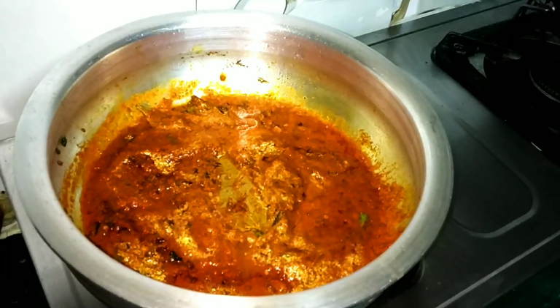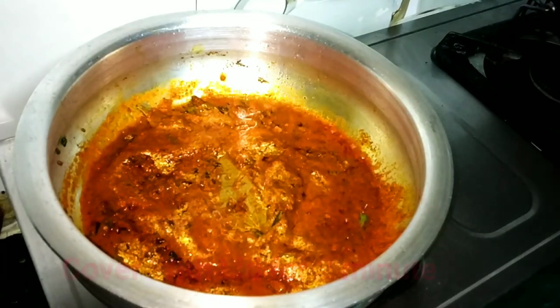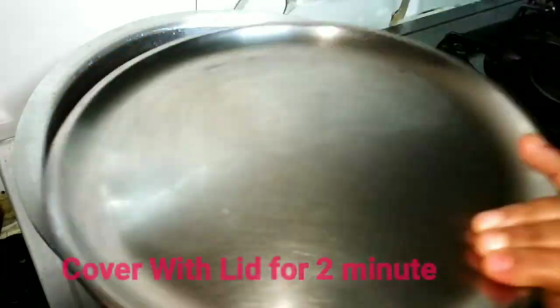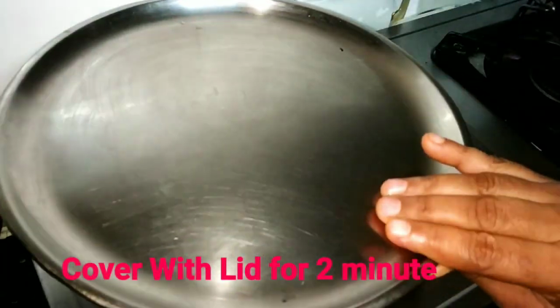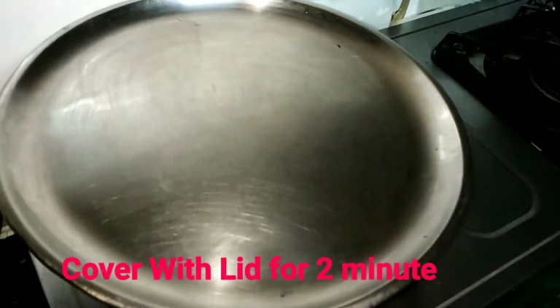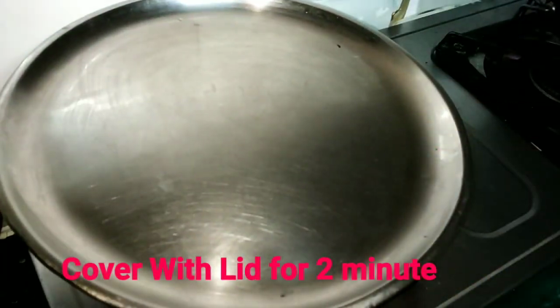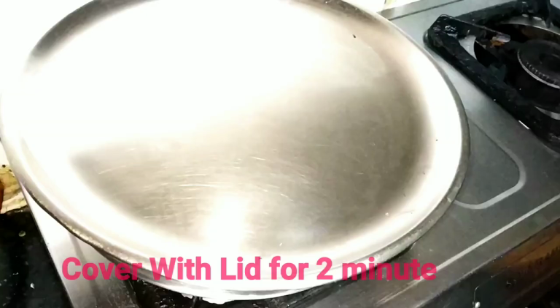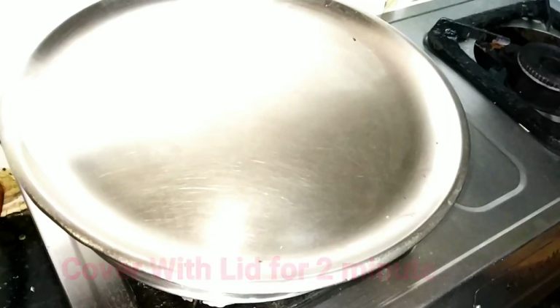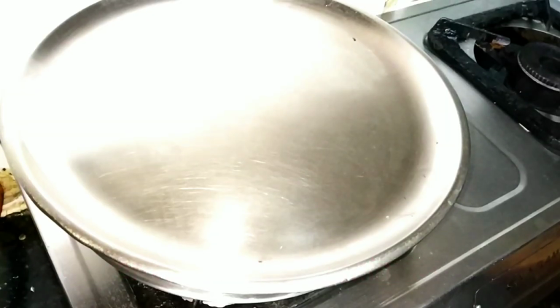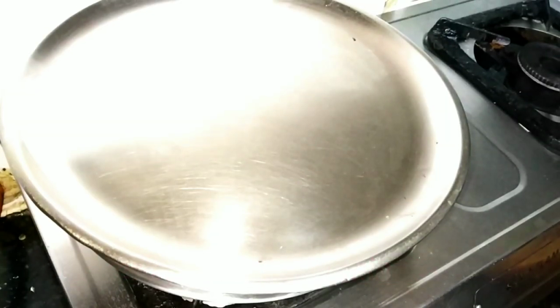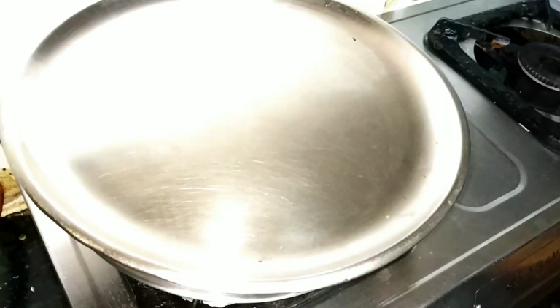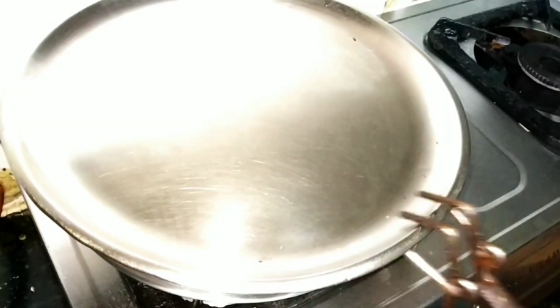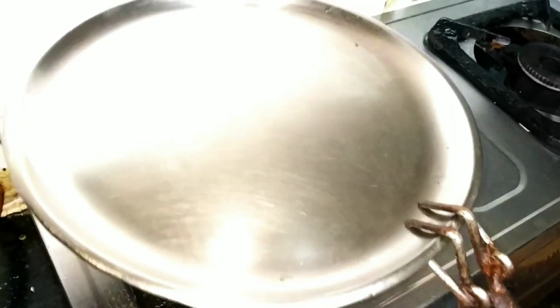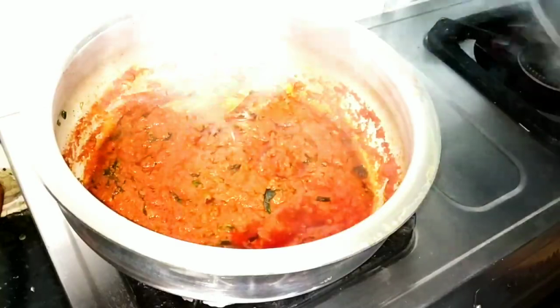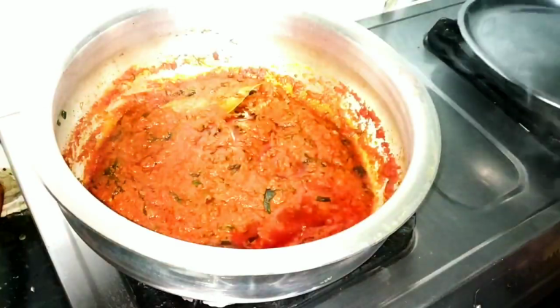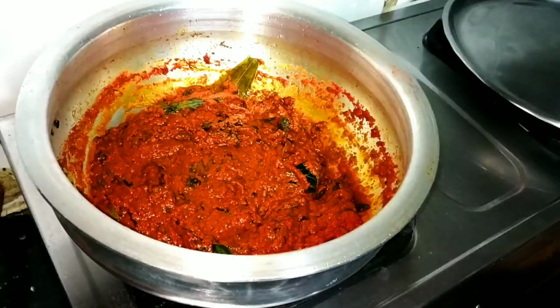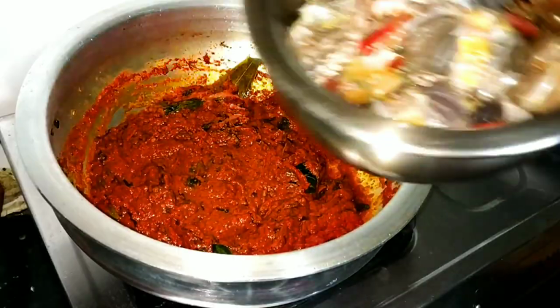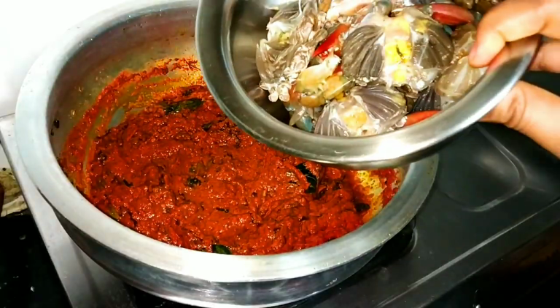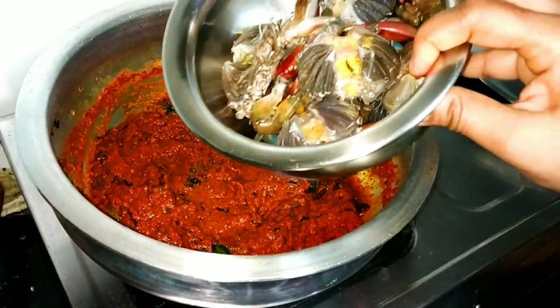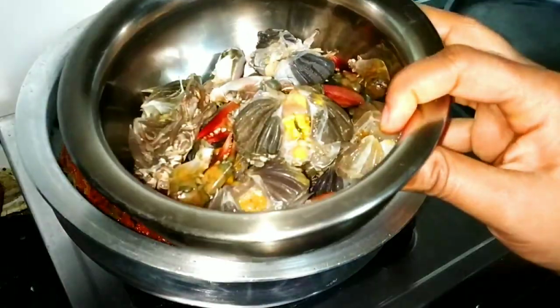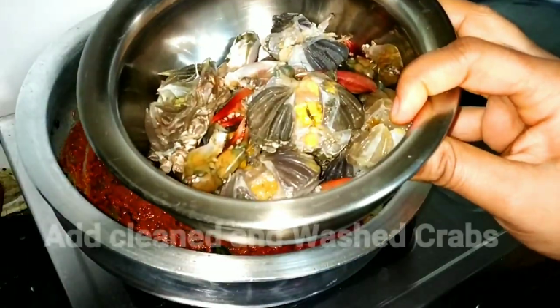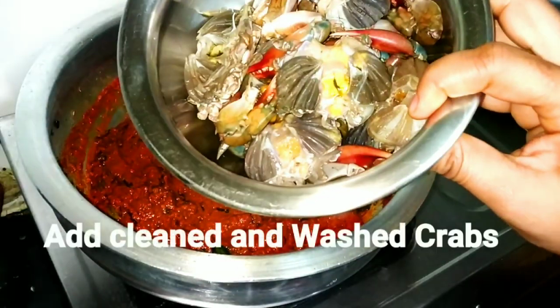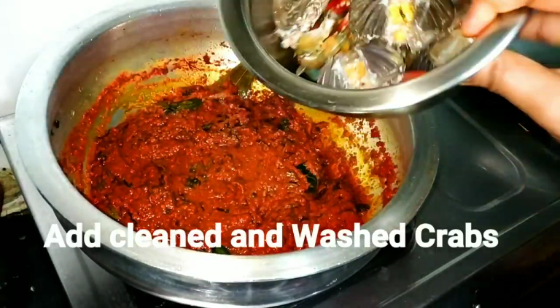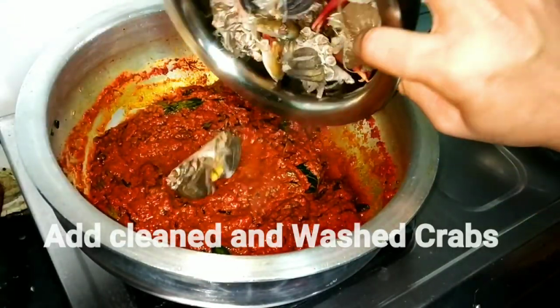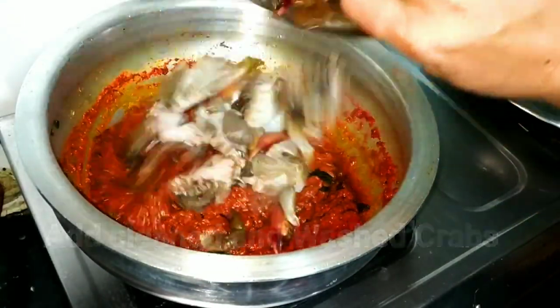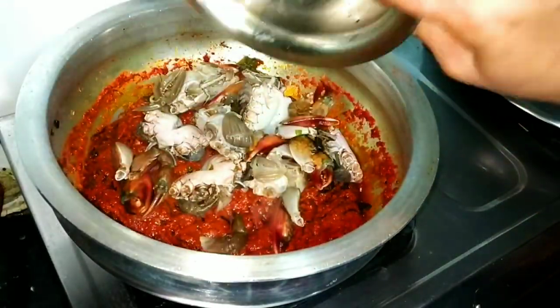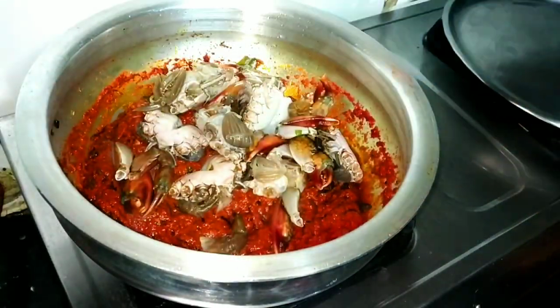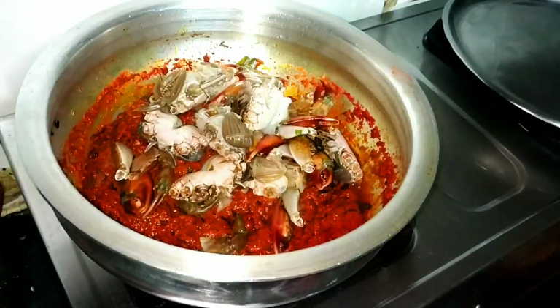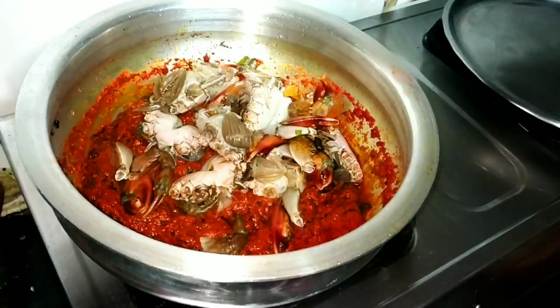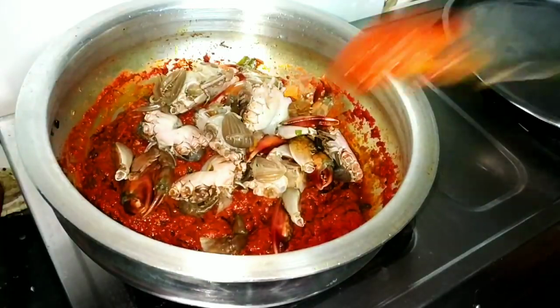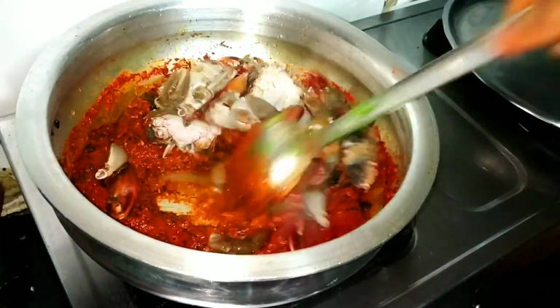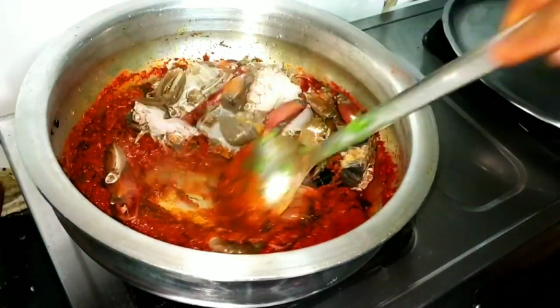I'll cover it and cook for 2-3 minutes. The gravy is ready. I will add green coriander leaves.